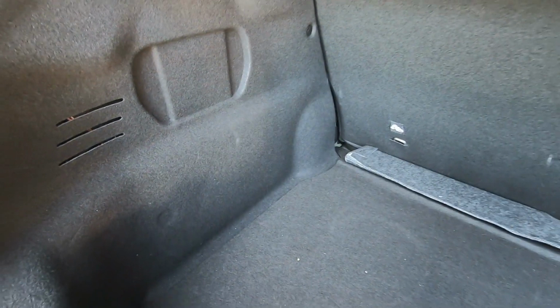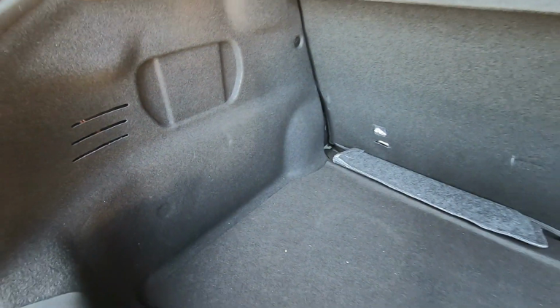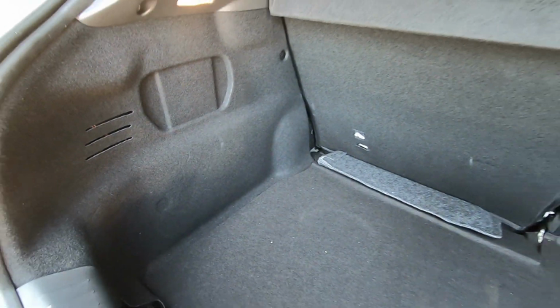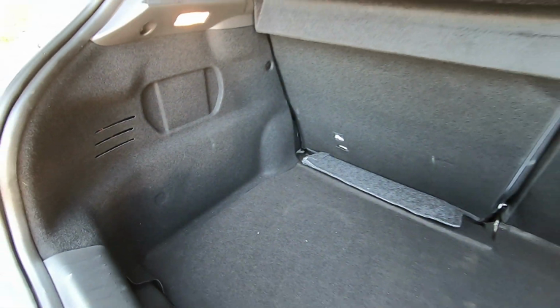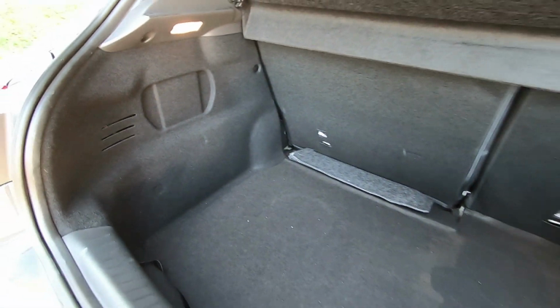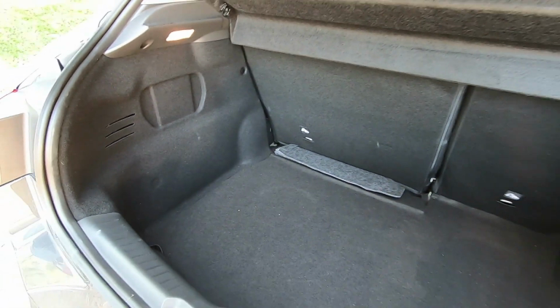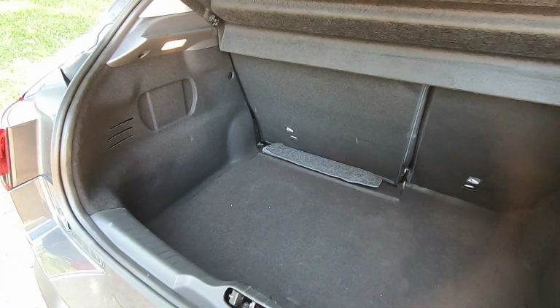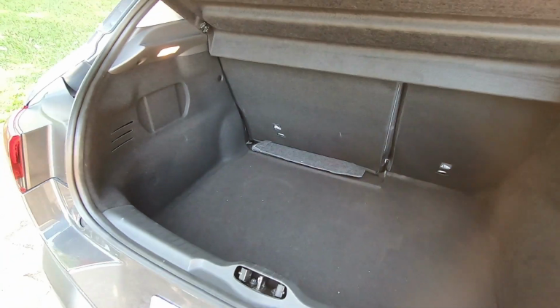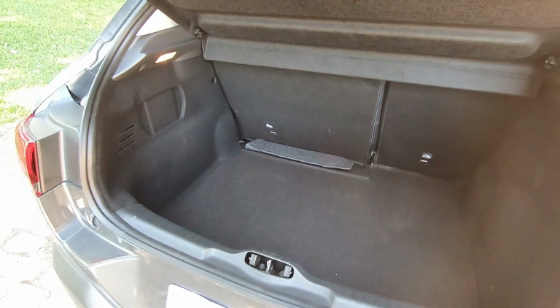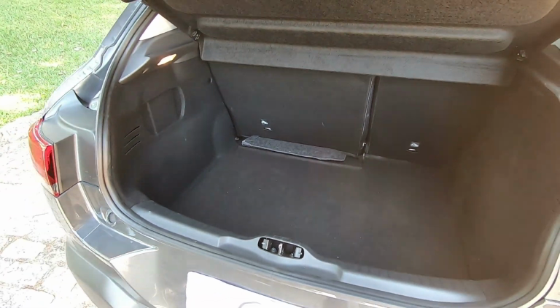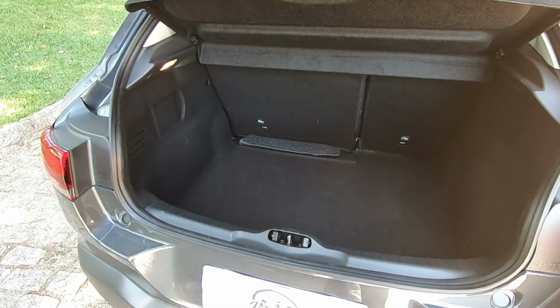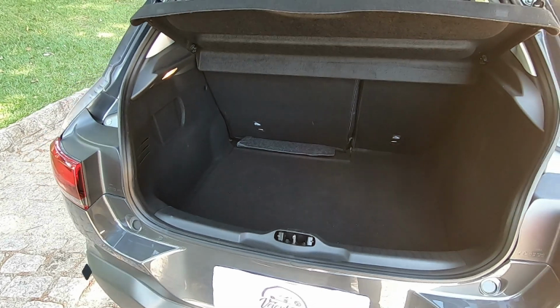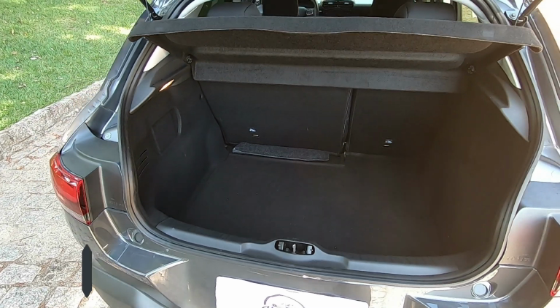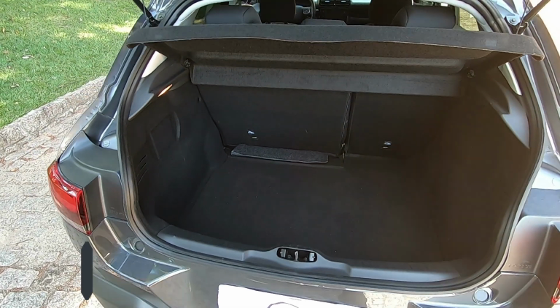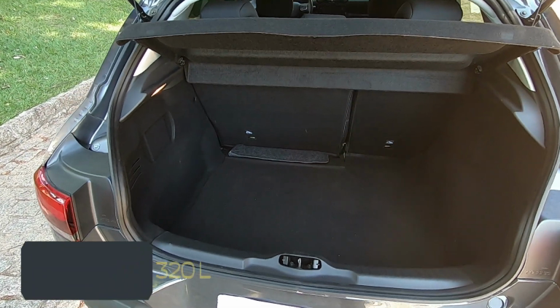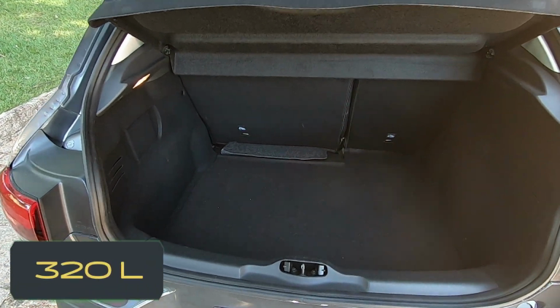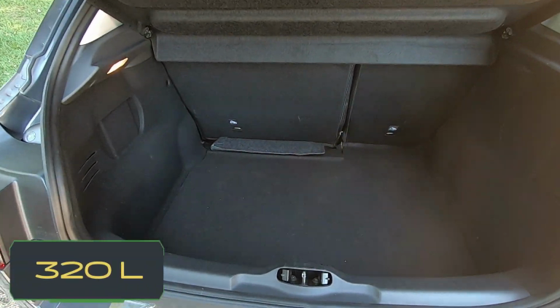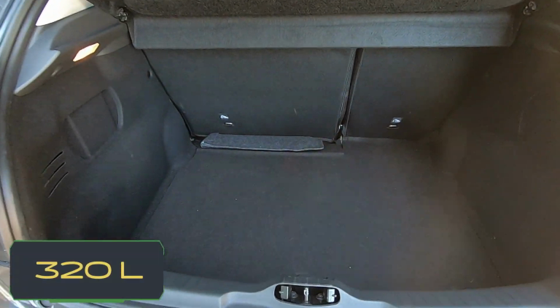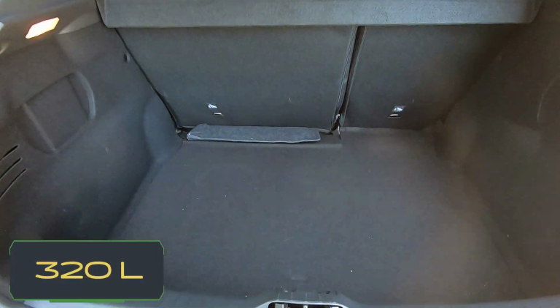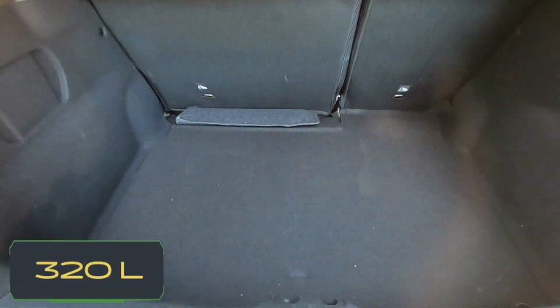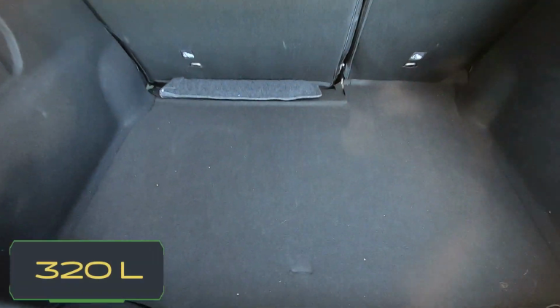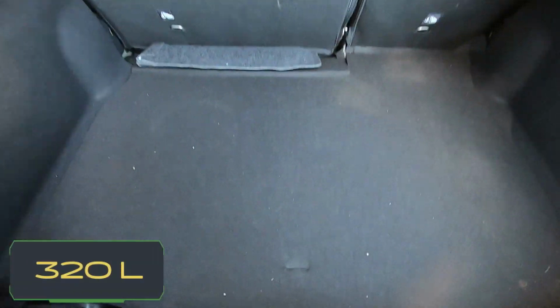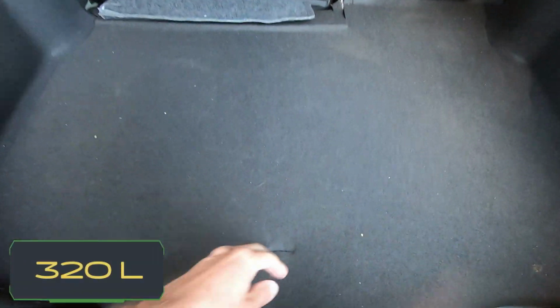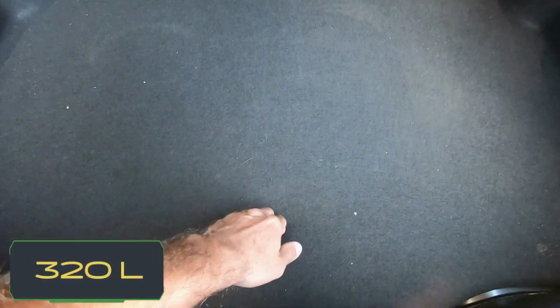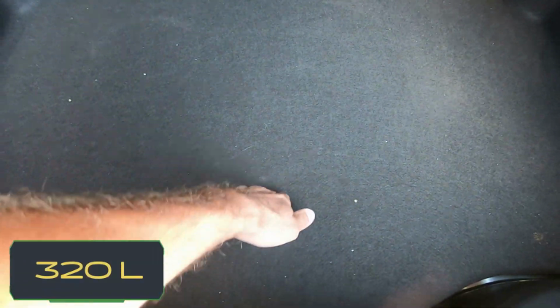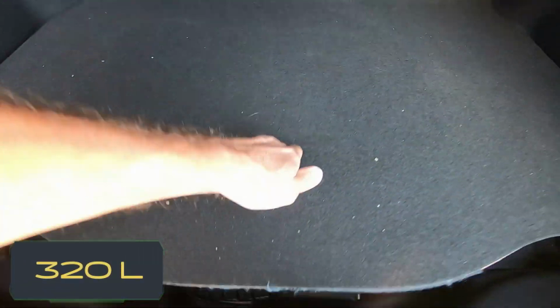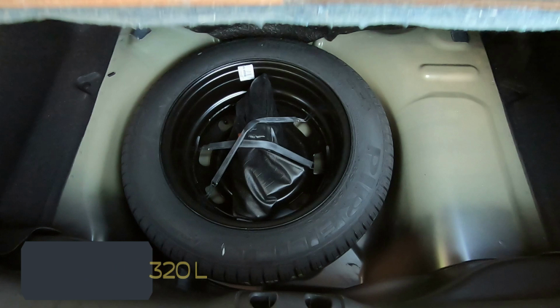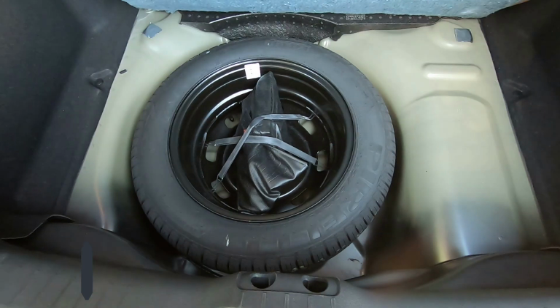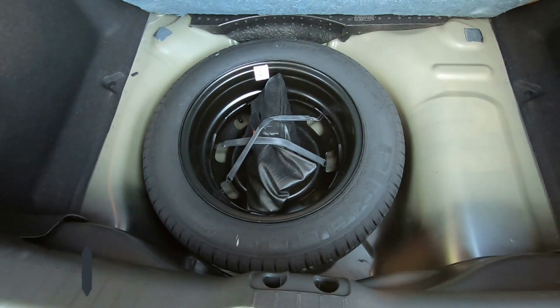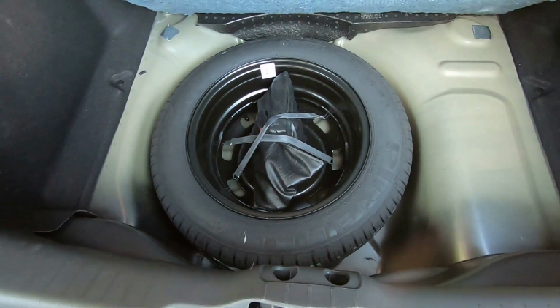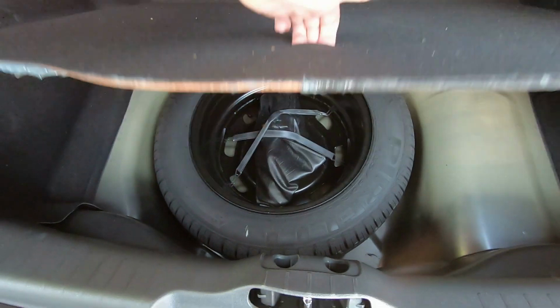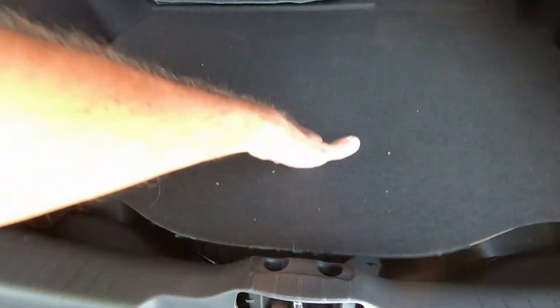O porta-malas é outro ponto fraco: são apenas 320 litros, igualzinho ao do Renegade. O estepe é uma roda de aço aro 15.